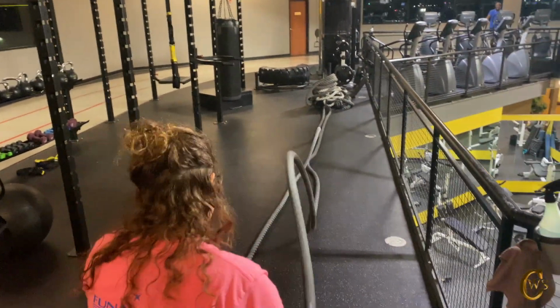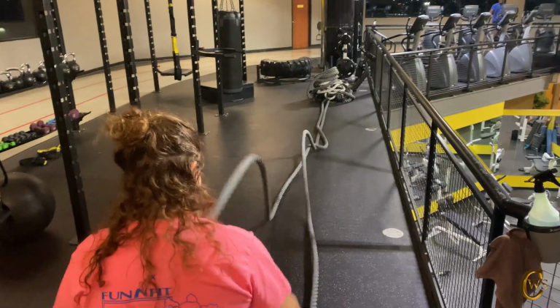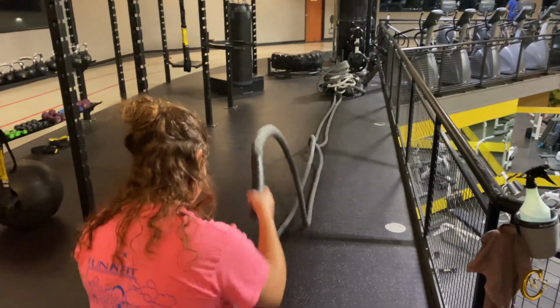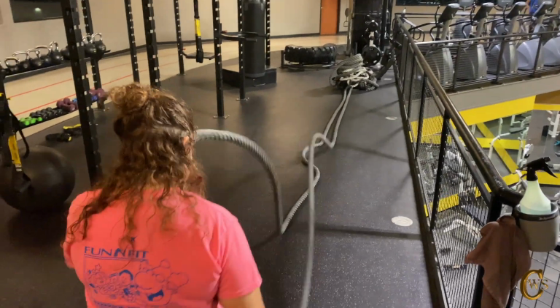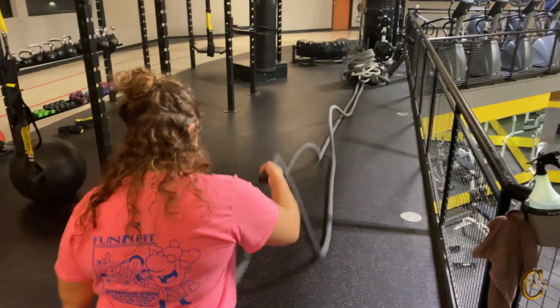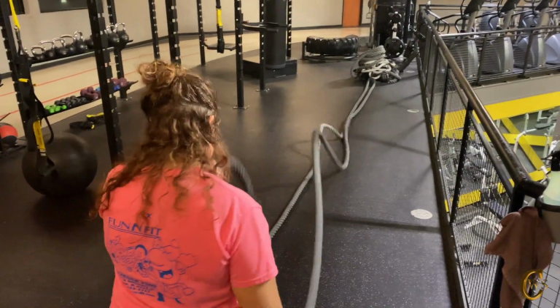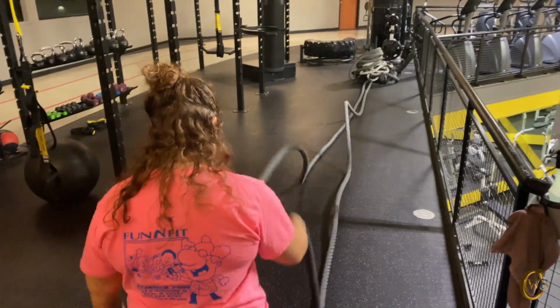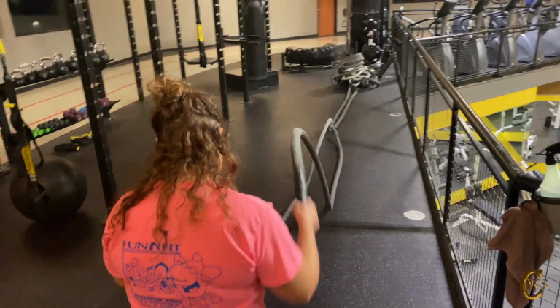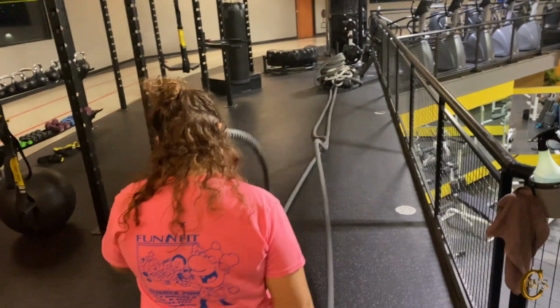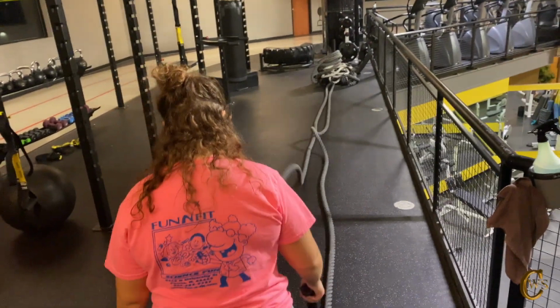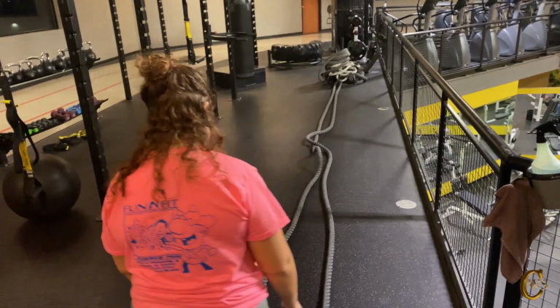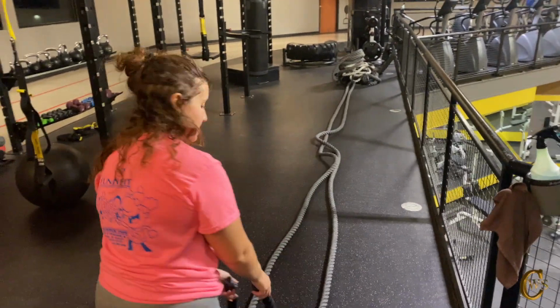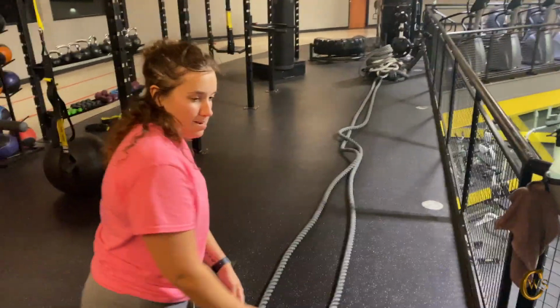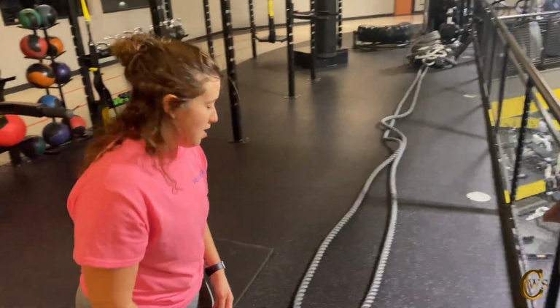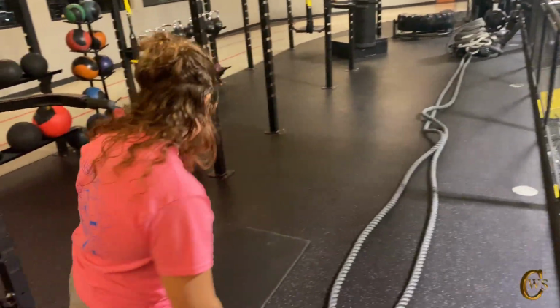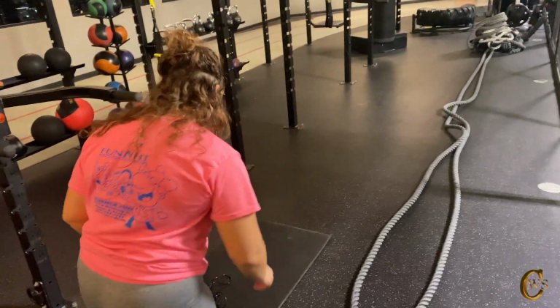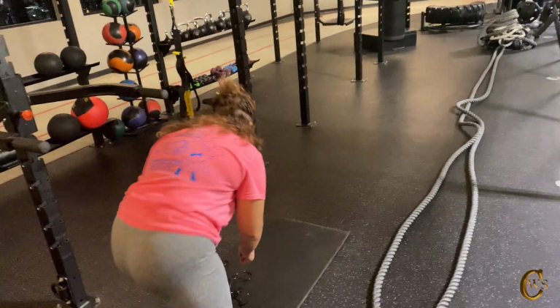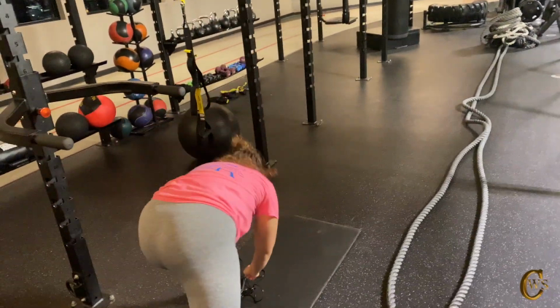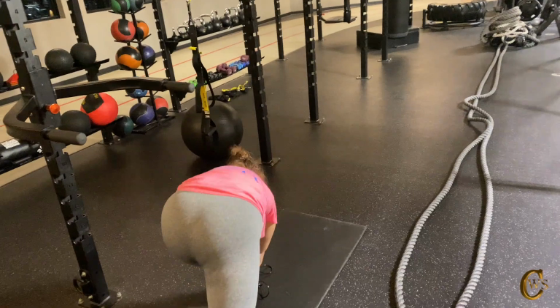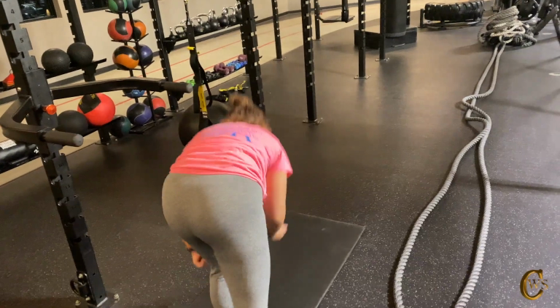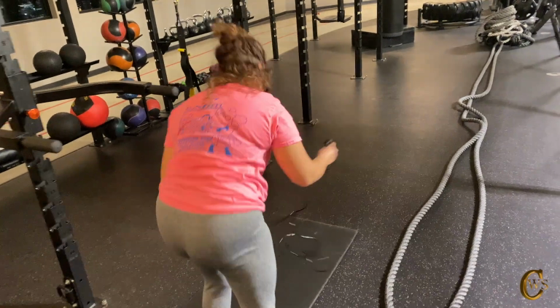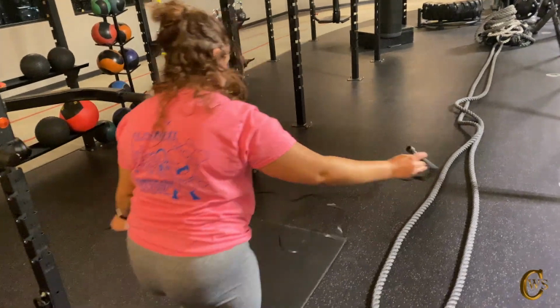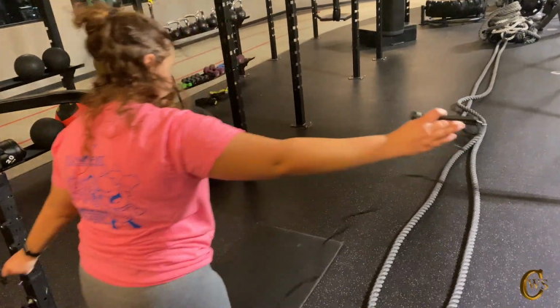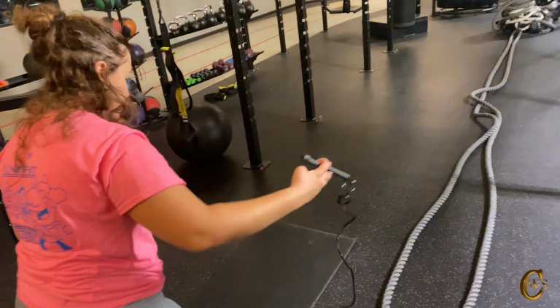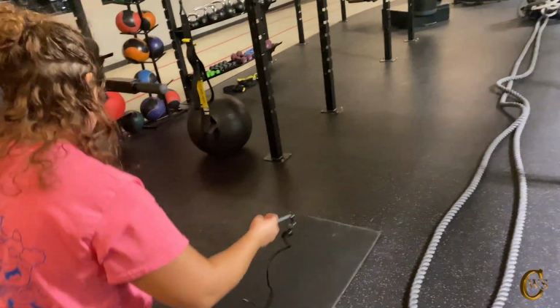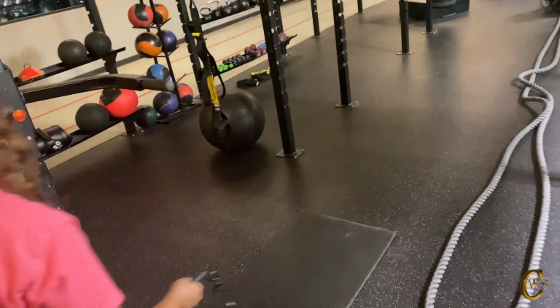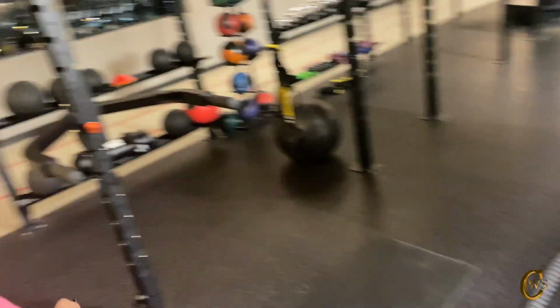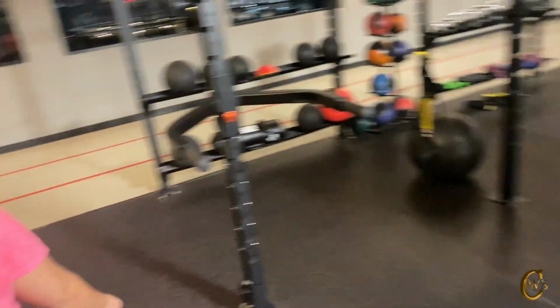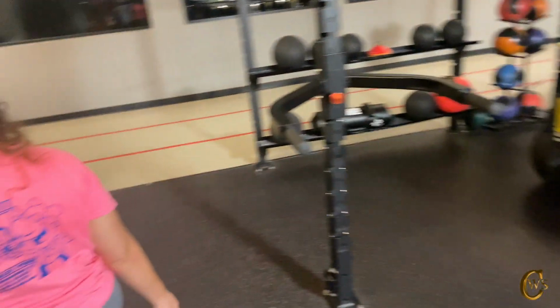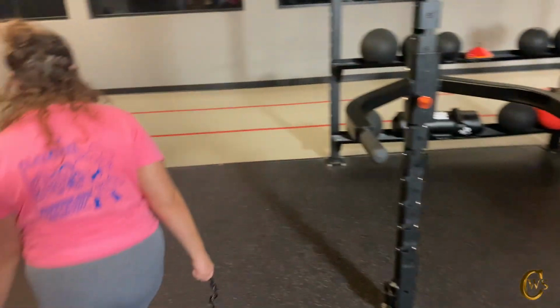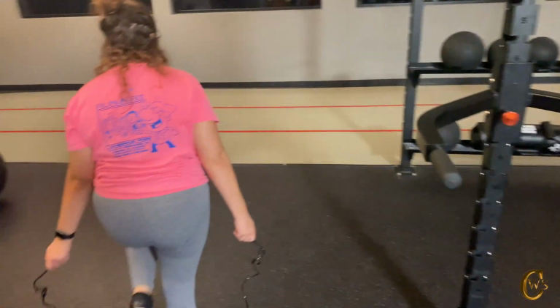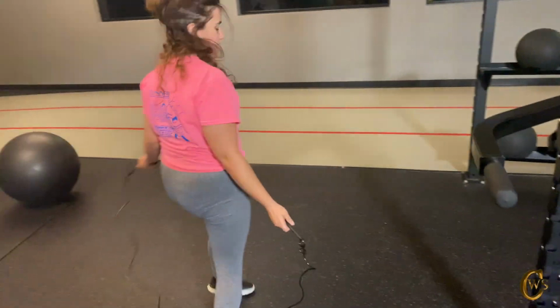As you see here, she's kind of getting a little fatigued but it's designed to do that. This whole workout is designed to do that and now we're going to do a little bit more cardio with some jump ropes now.